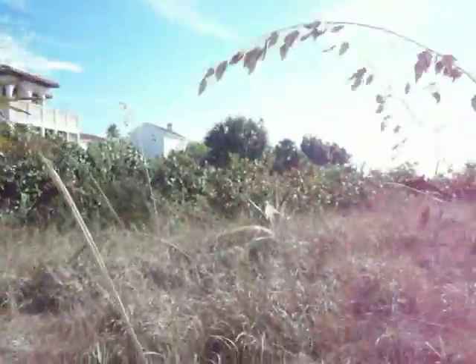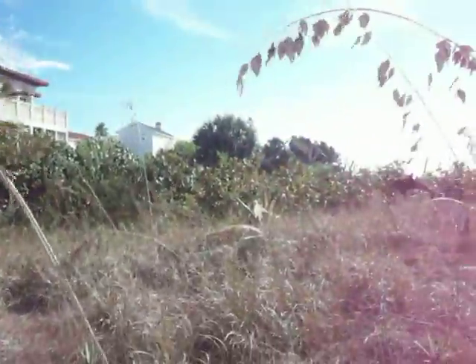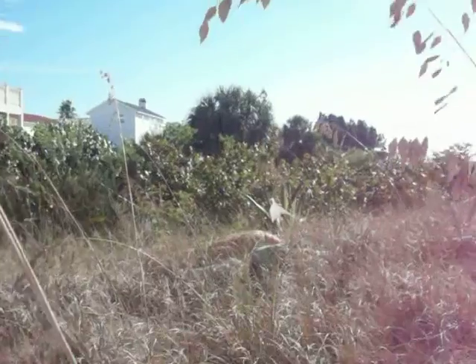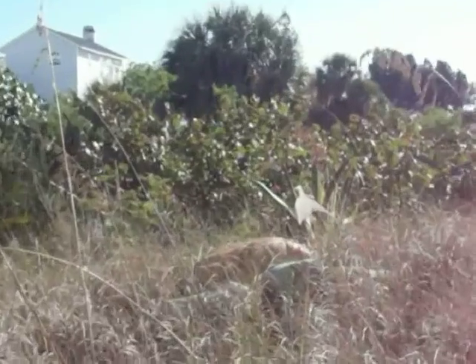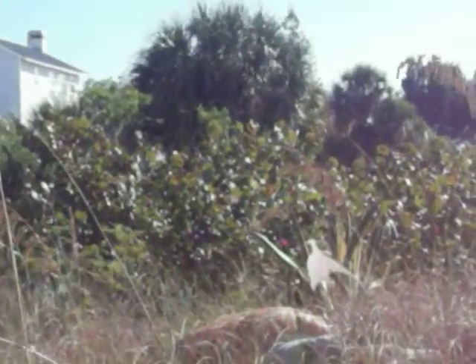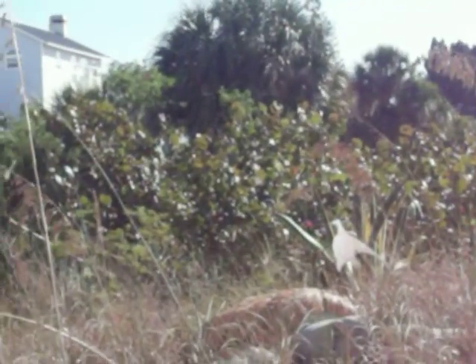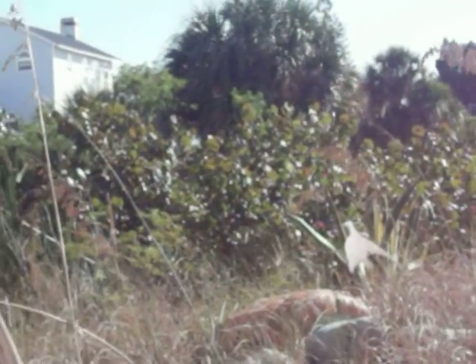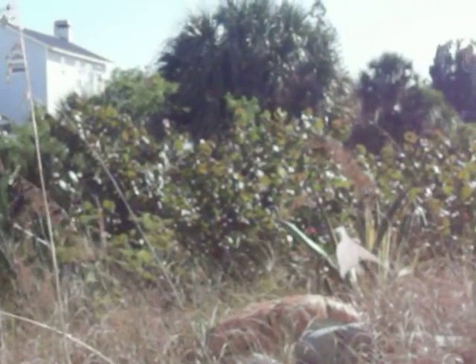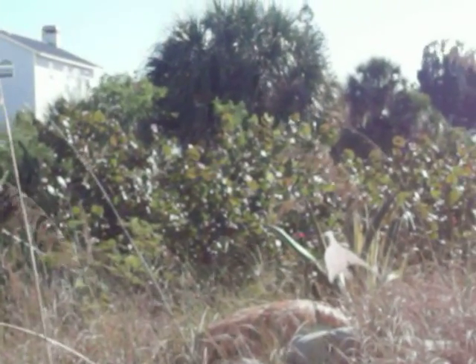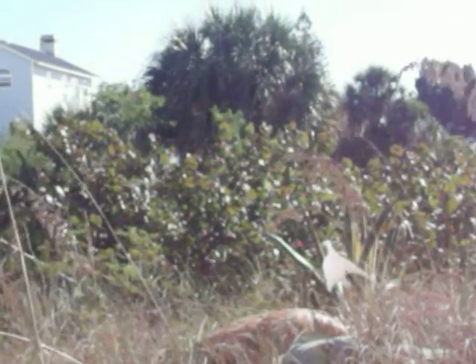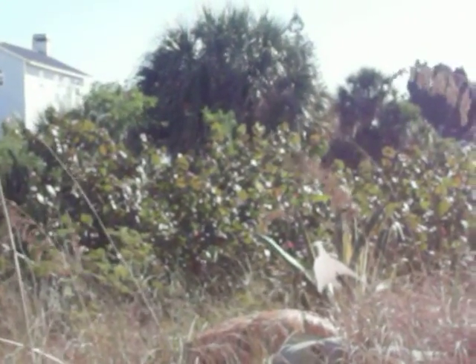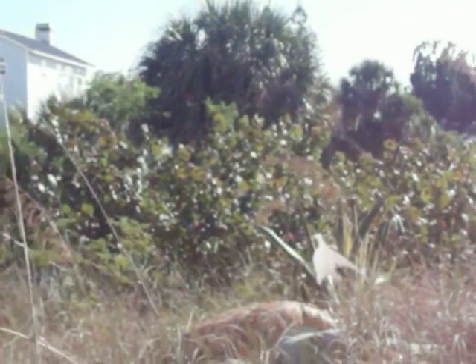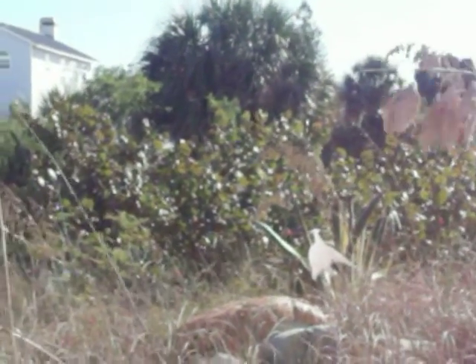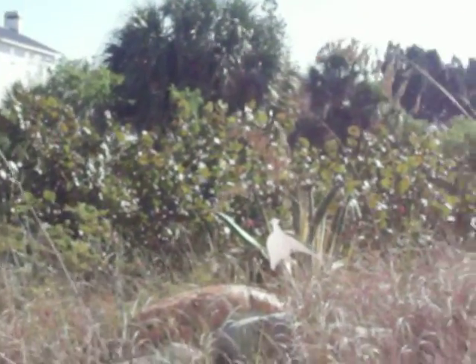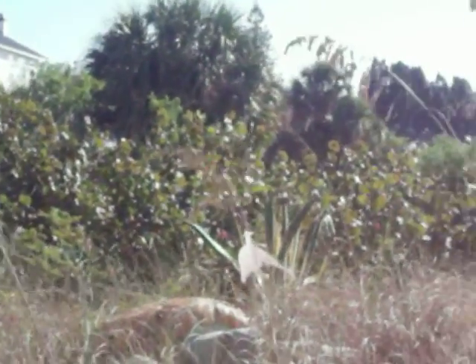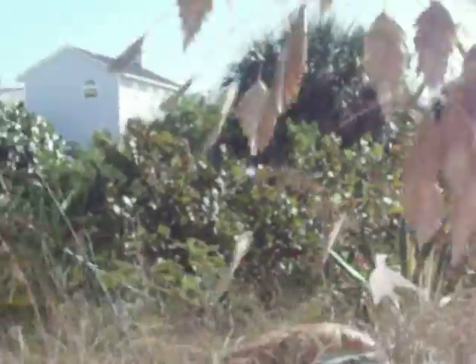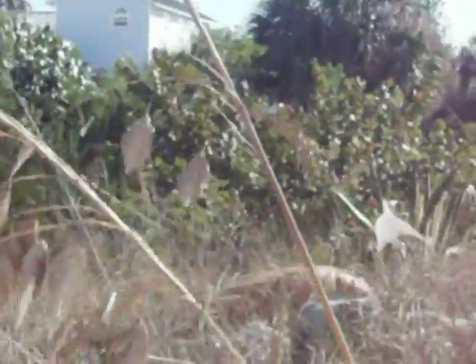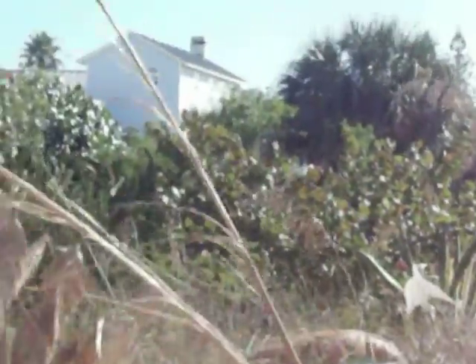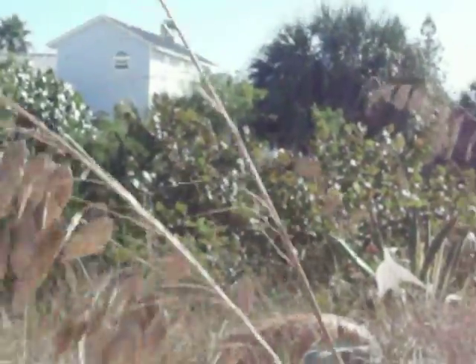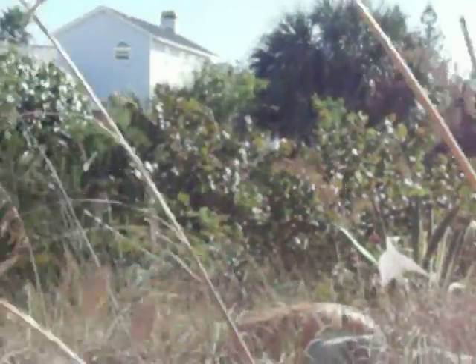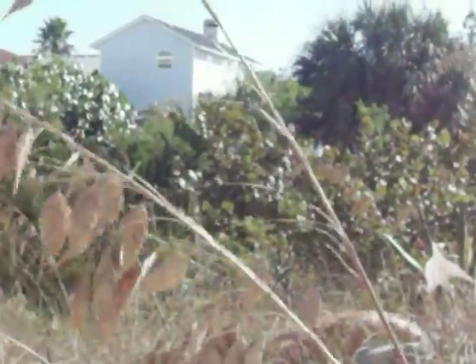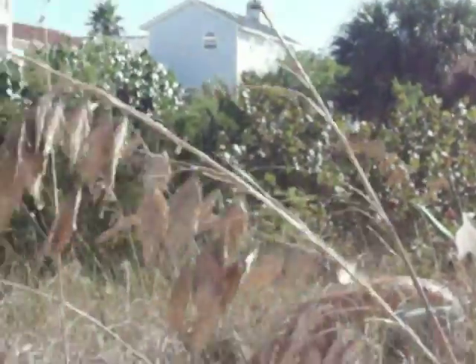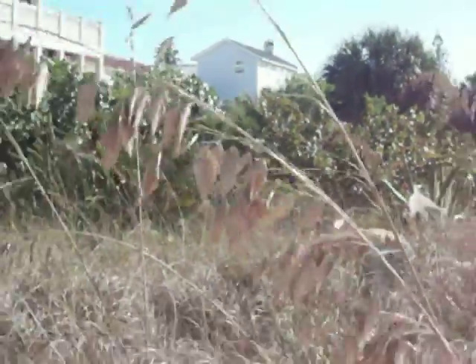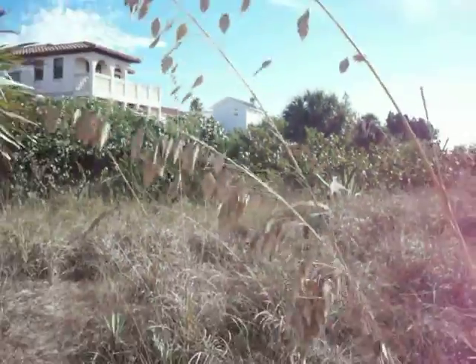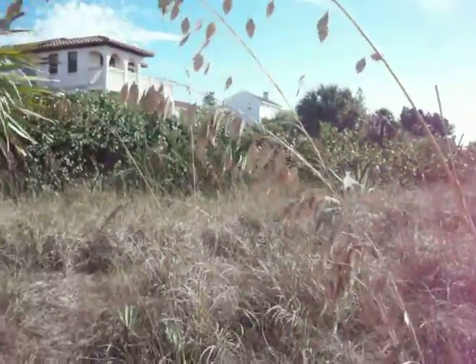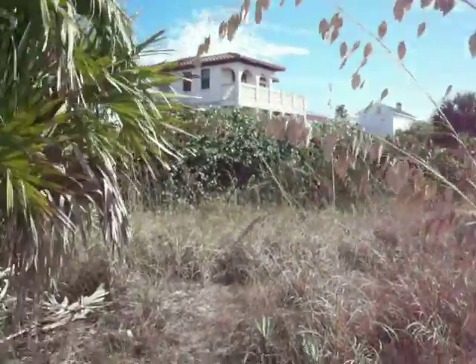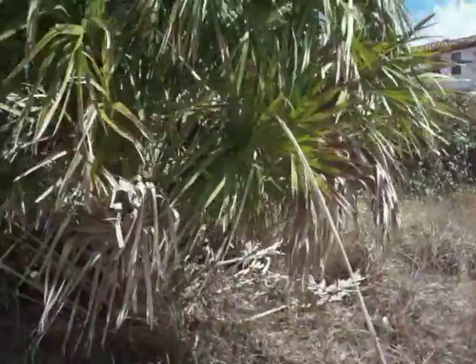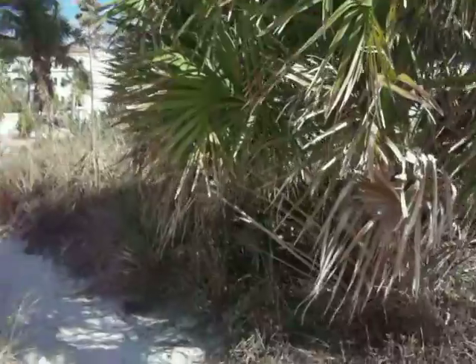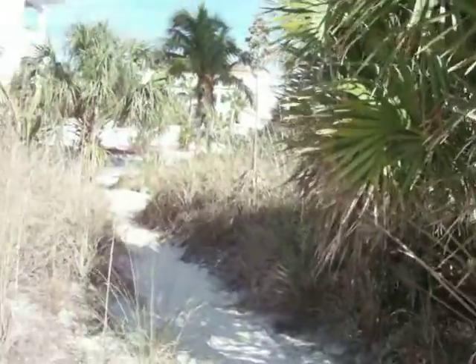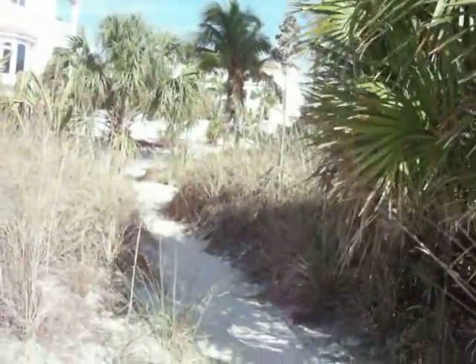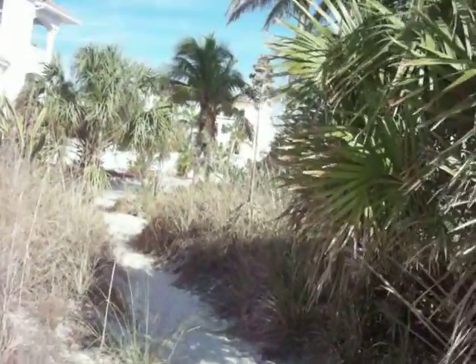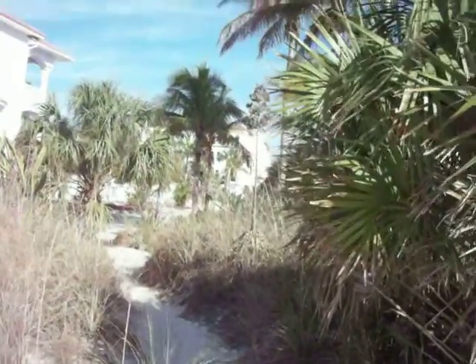If you look in close, you can probably see there's agave. It may be naturalized — it may be growing wild here. This is a good example of all the things that grow in Florida. It's just amazing.